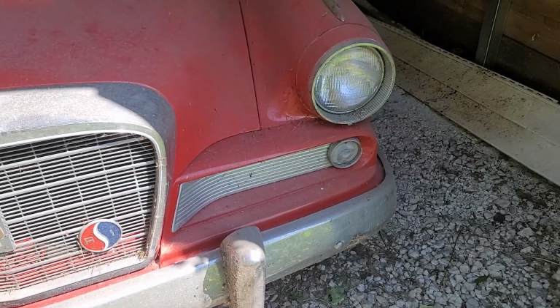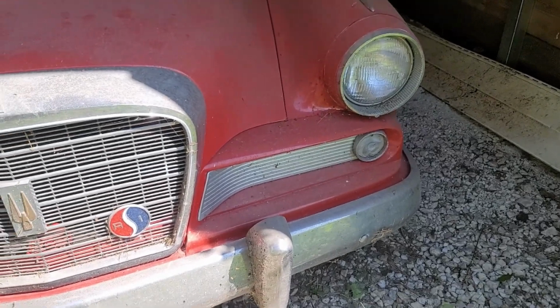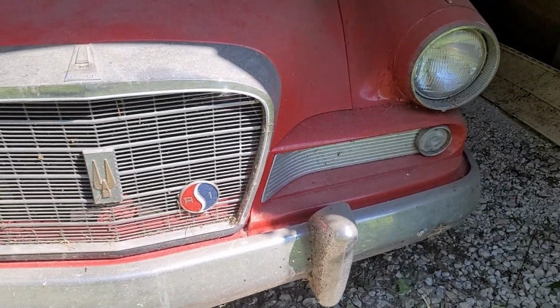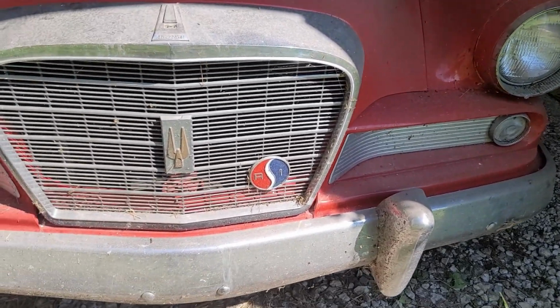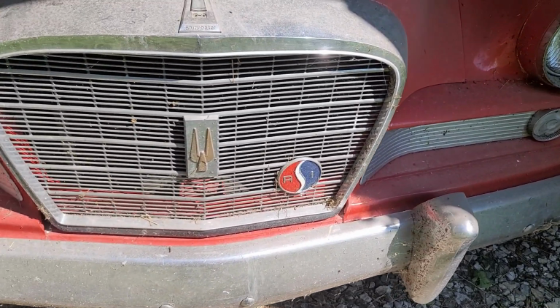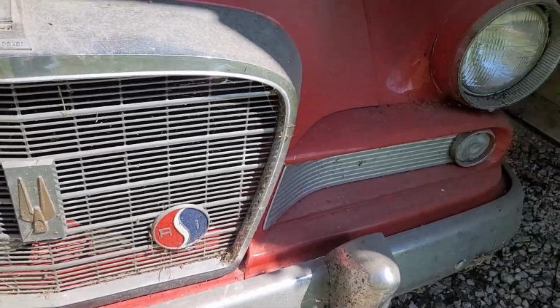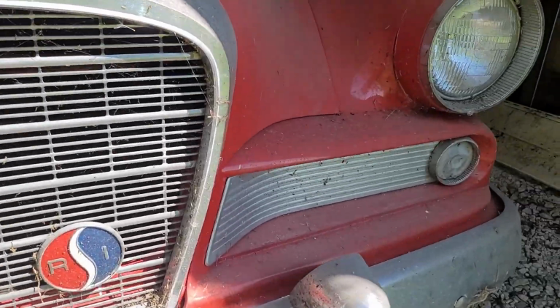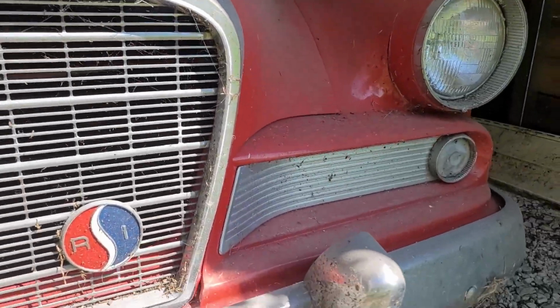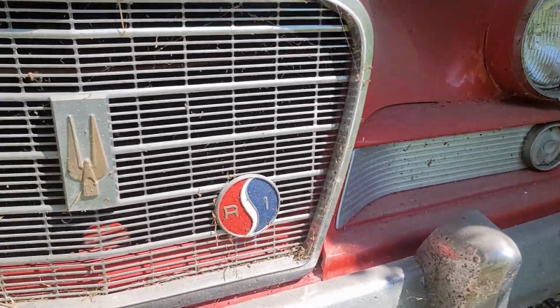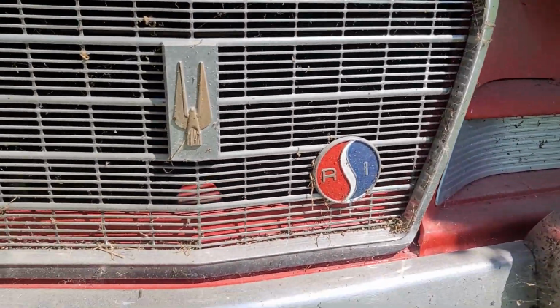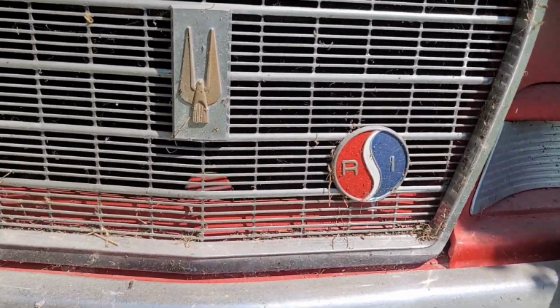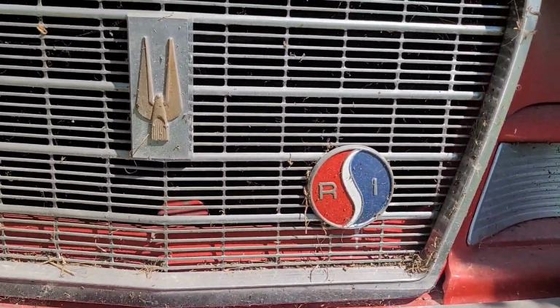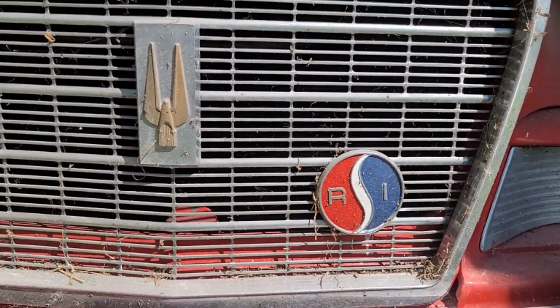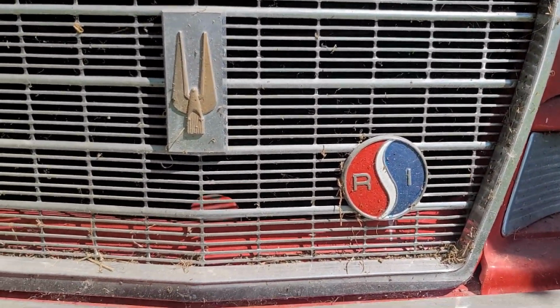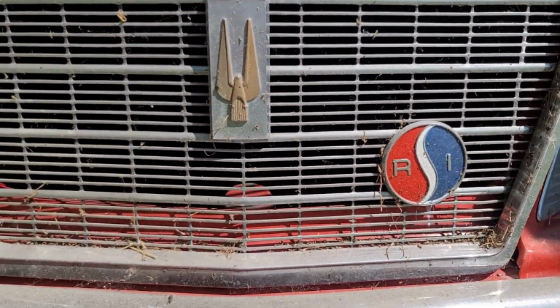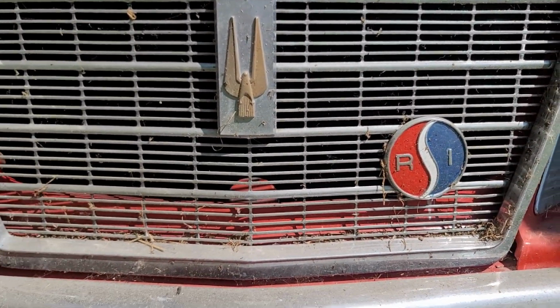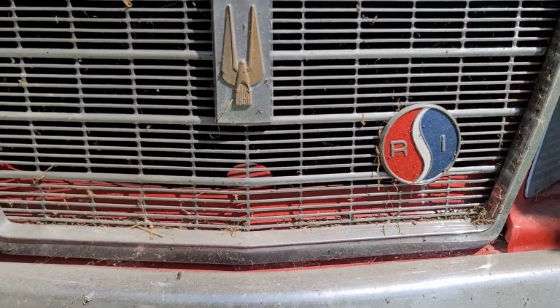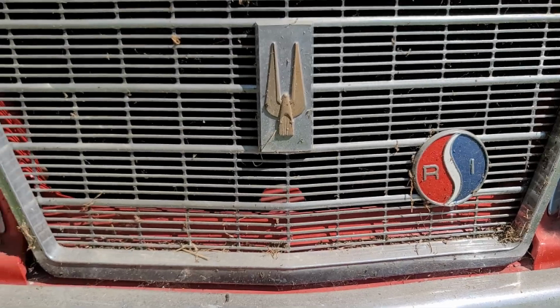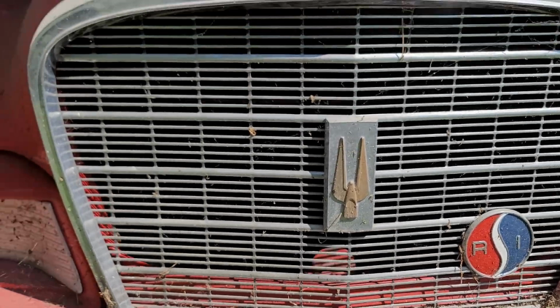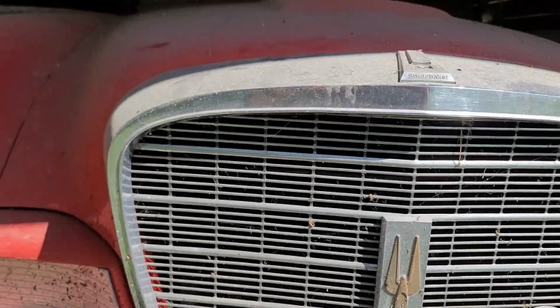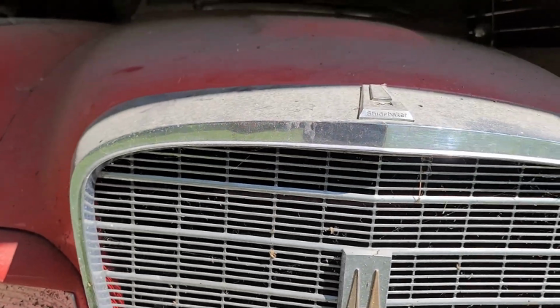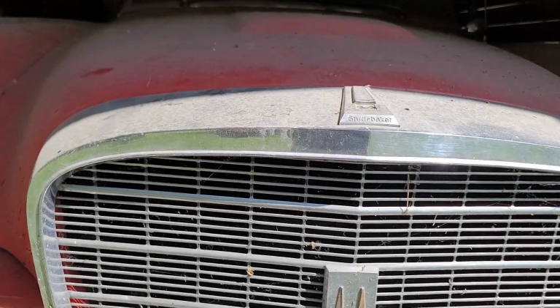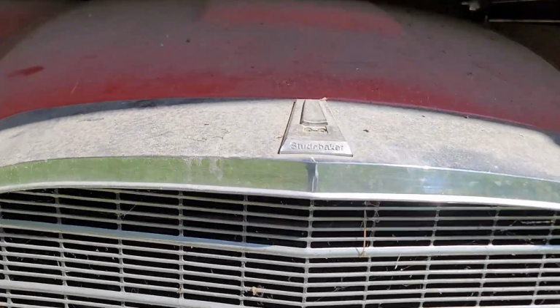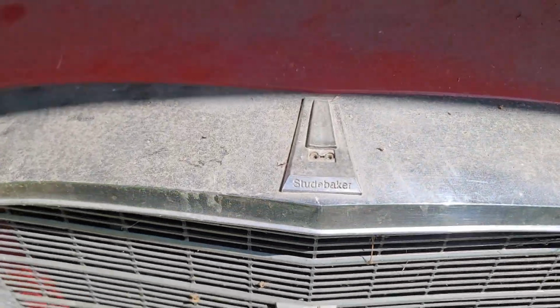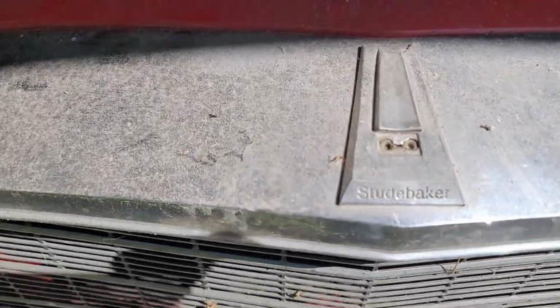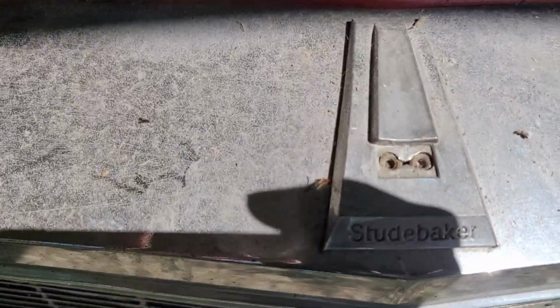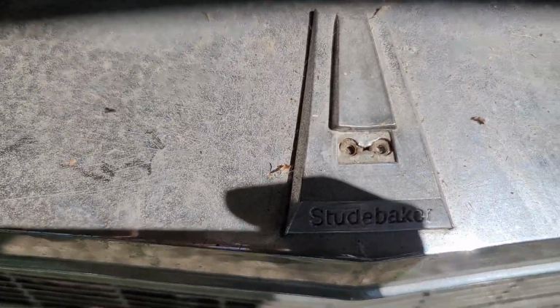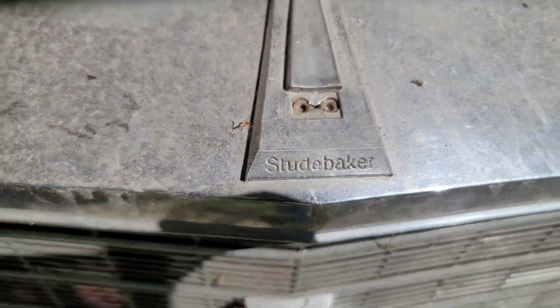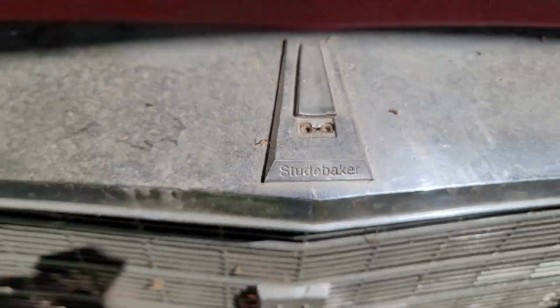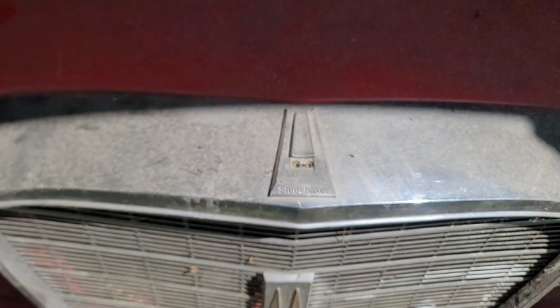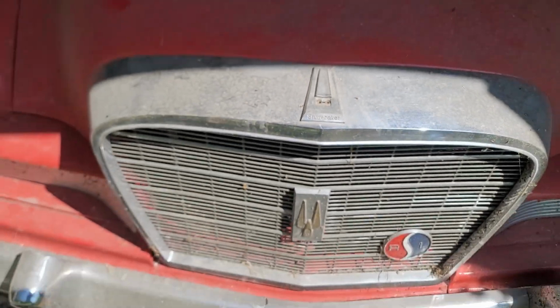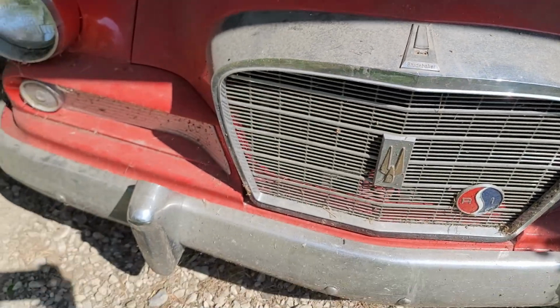Now we can get a better look at the front — R1. Looks like somebody stole the emblem off the top.